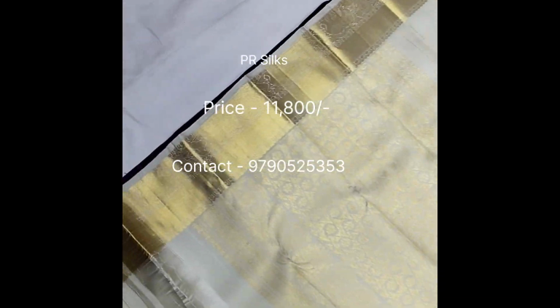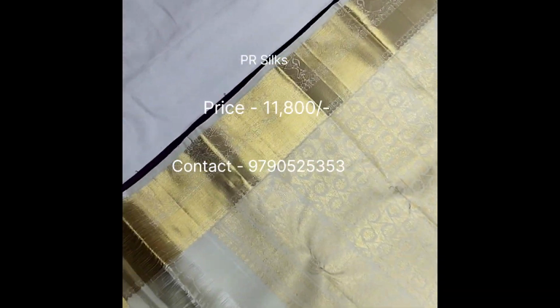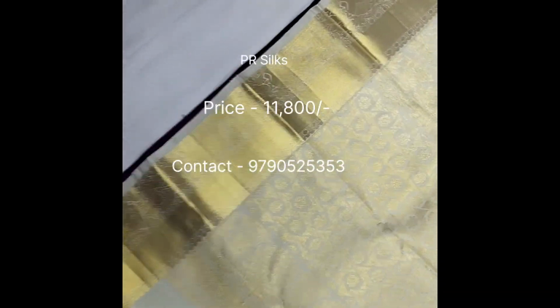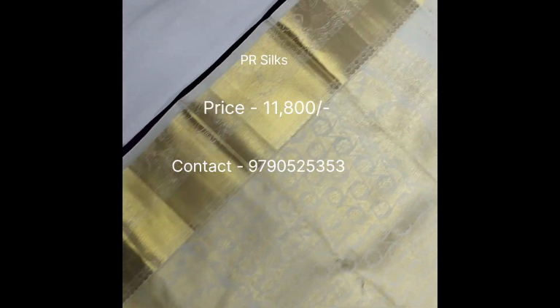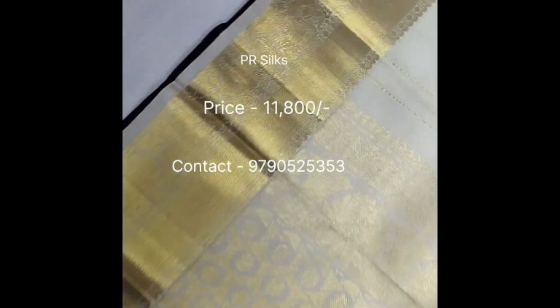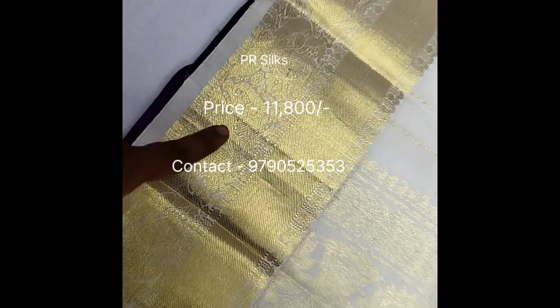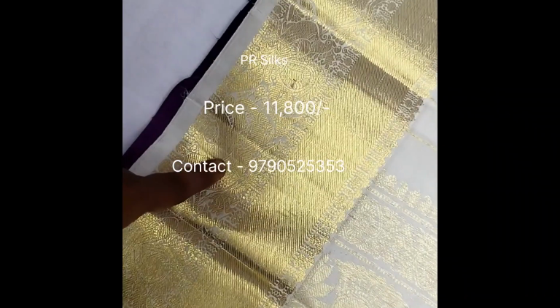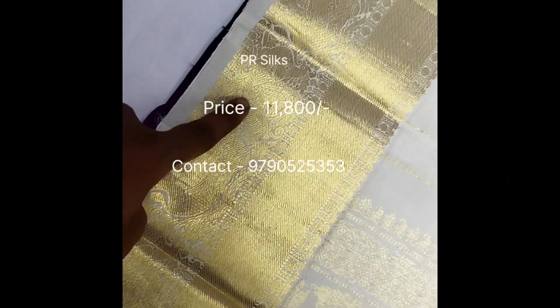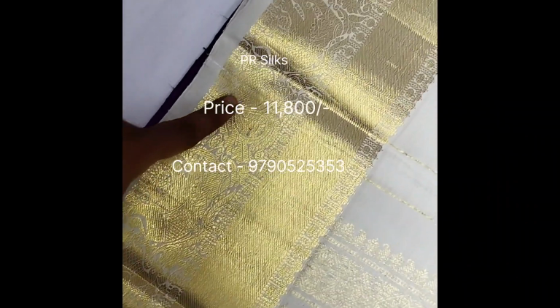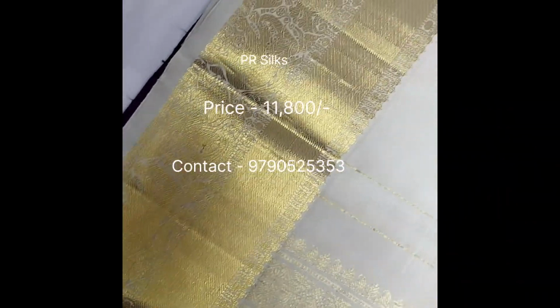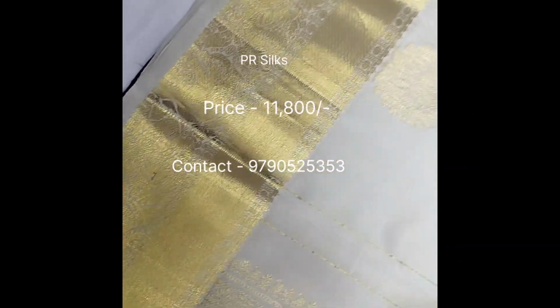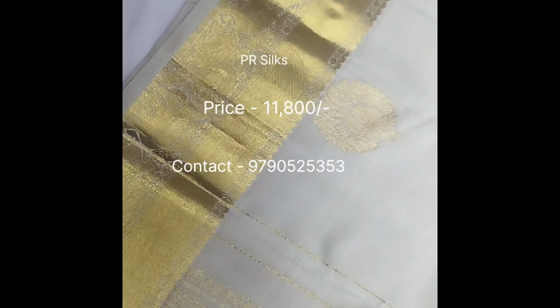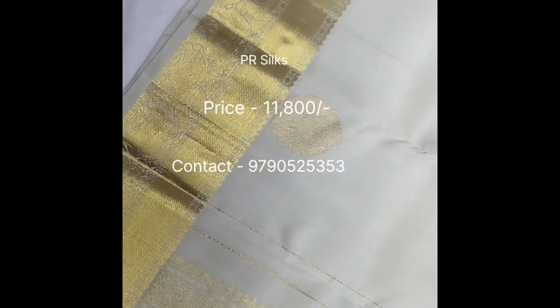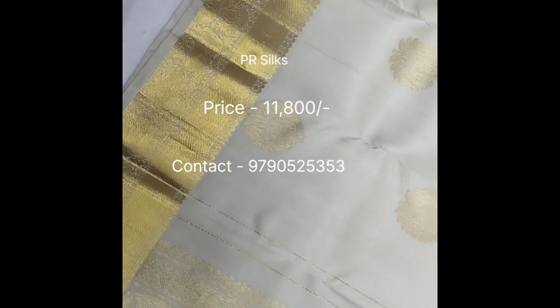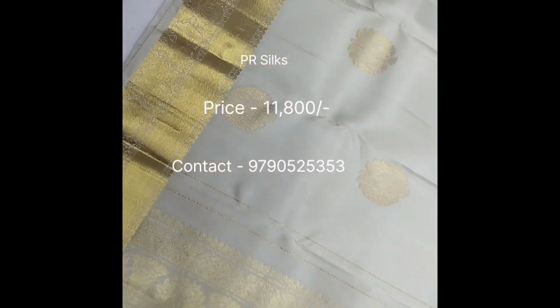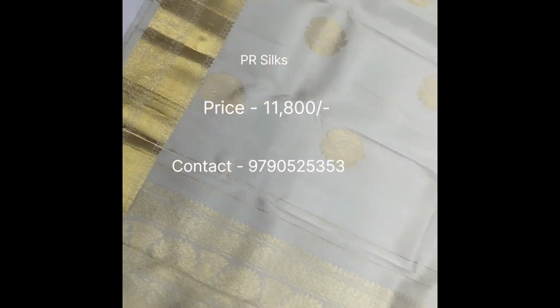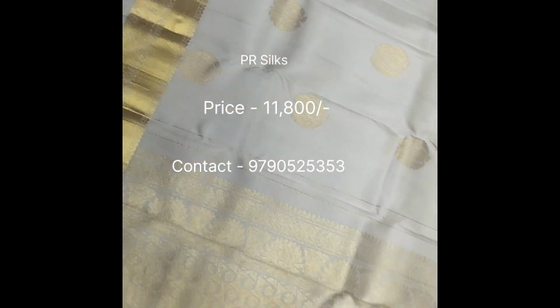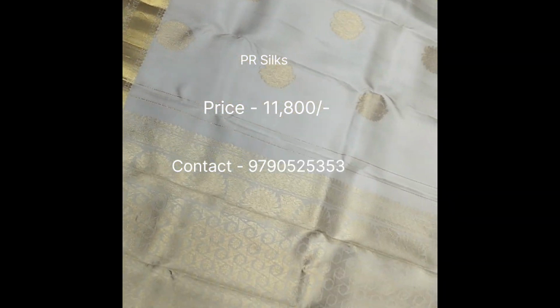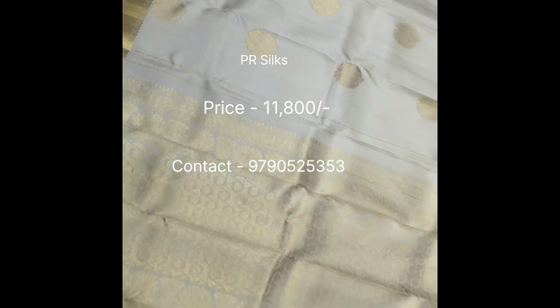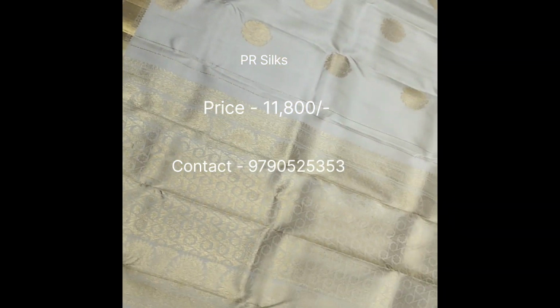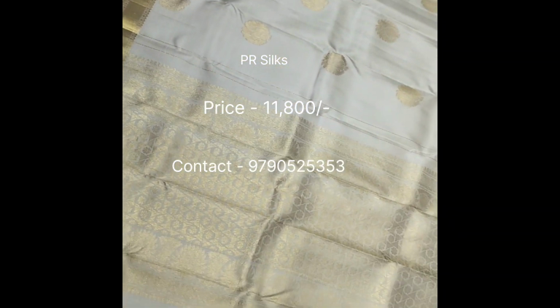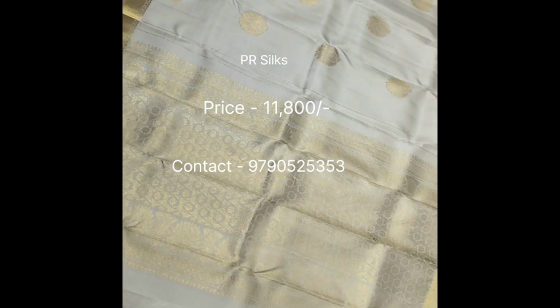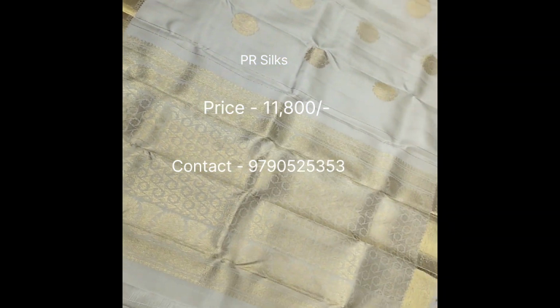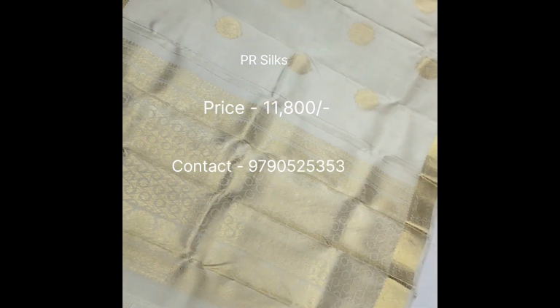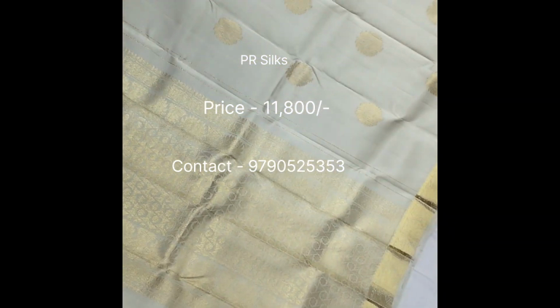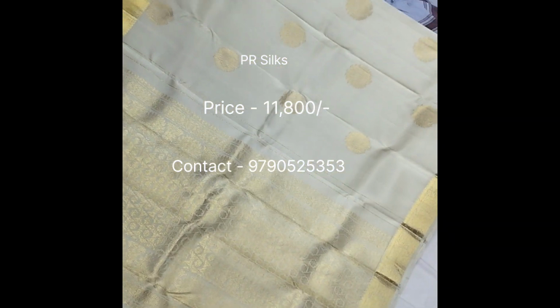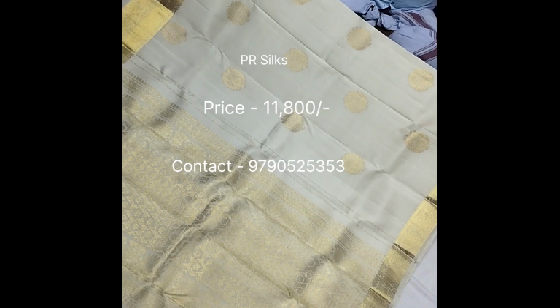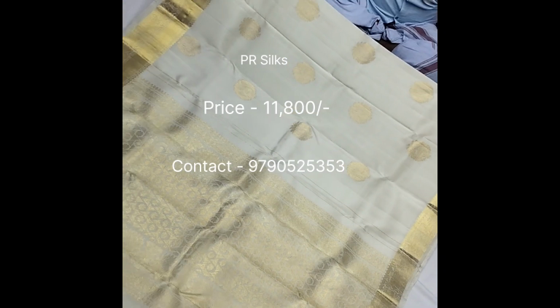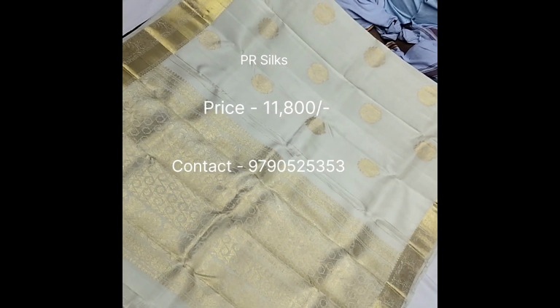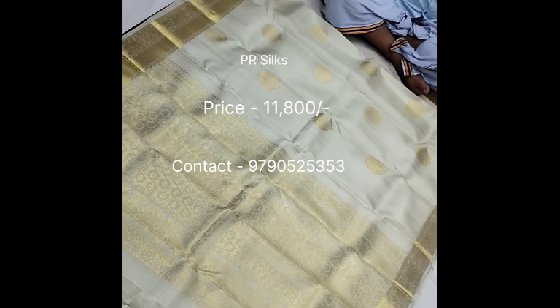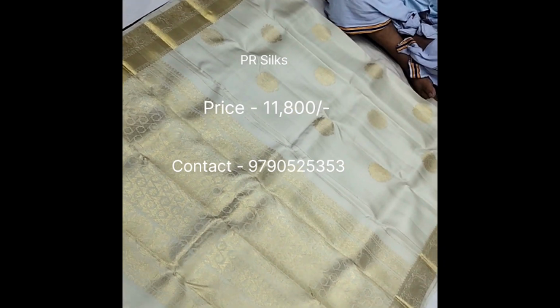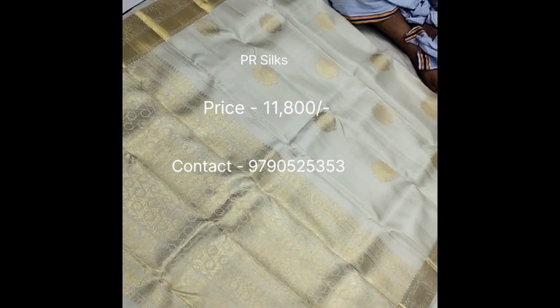A white border is a white border. The traditional one is a beautiful border. Here comes a silk border. This is a PR6.